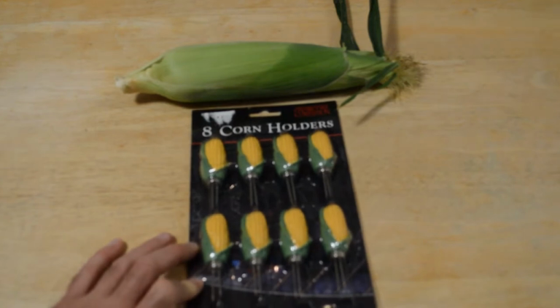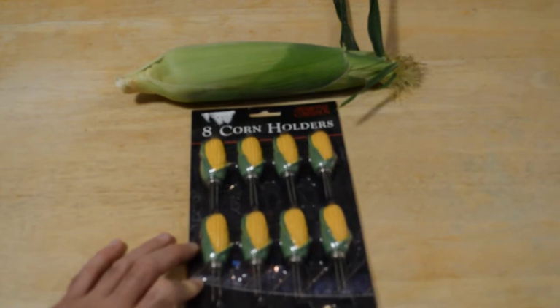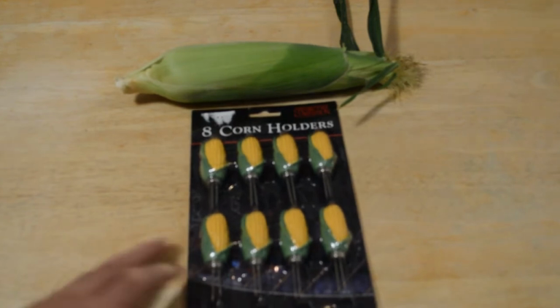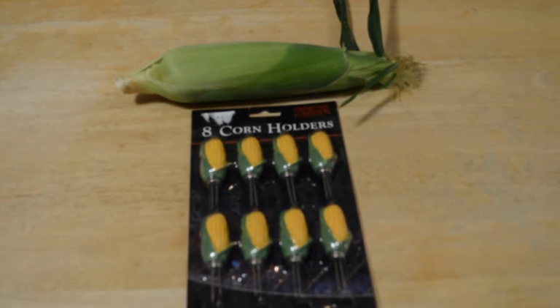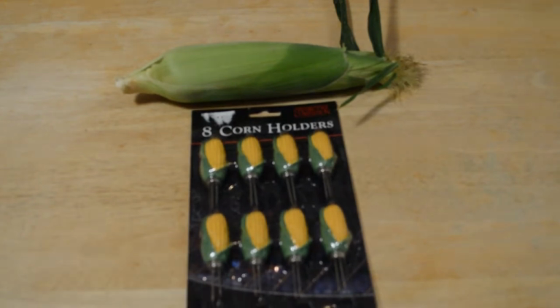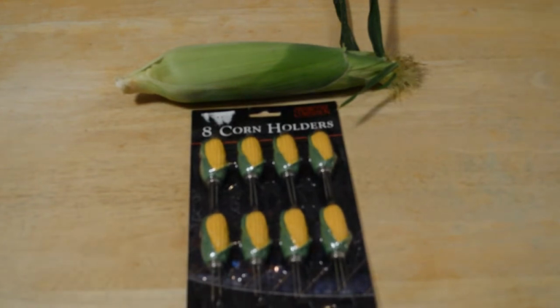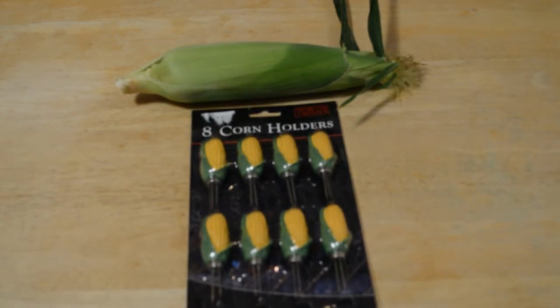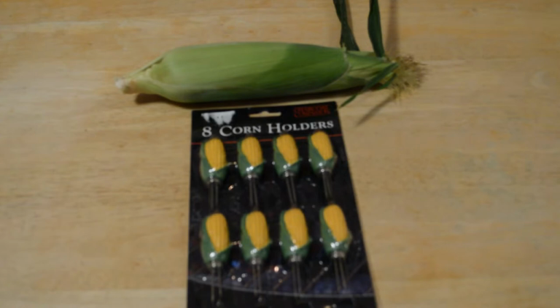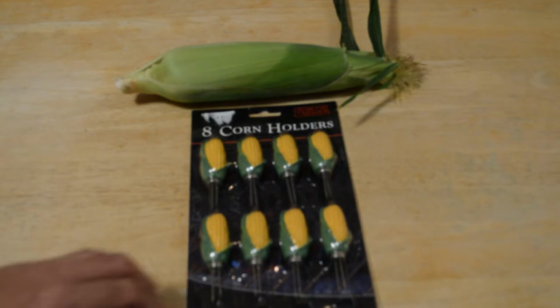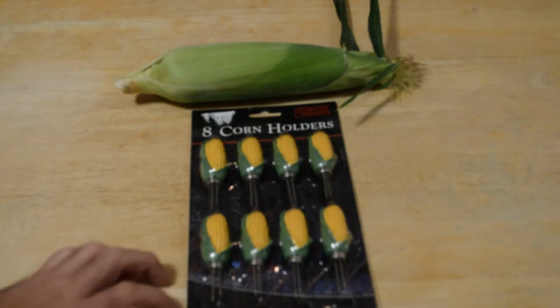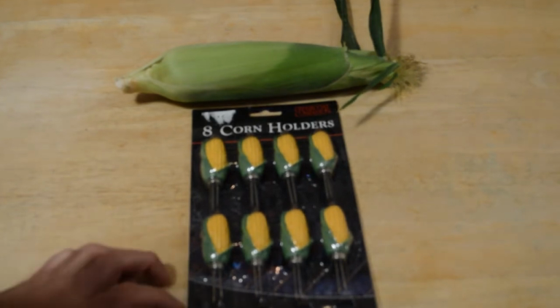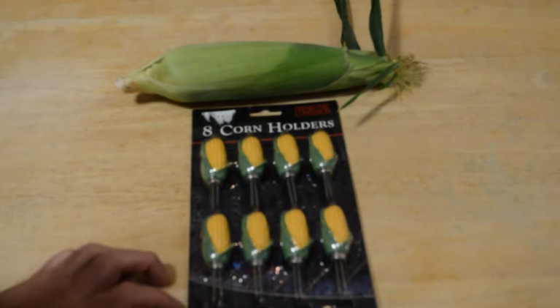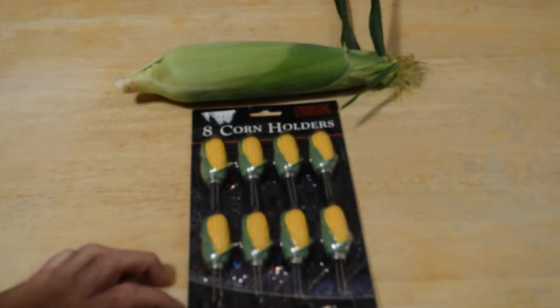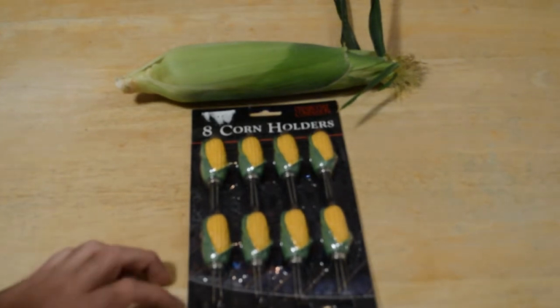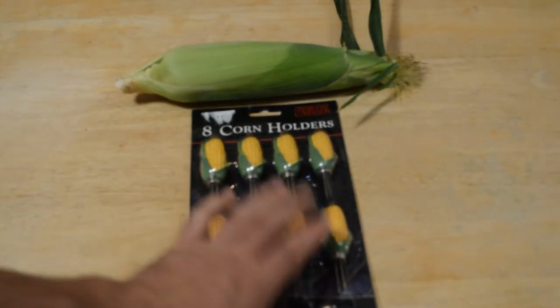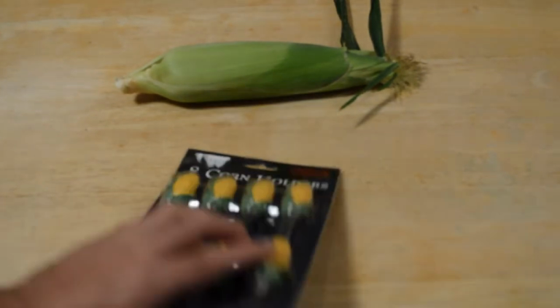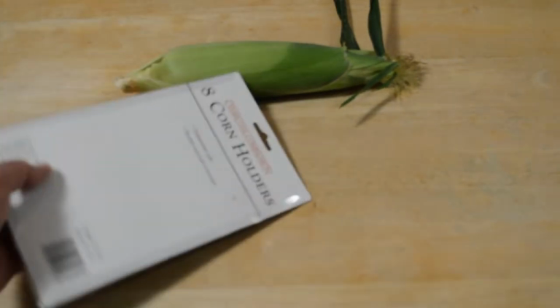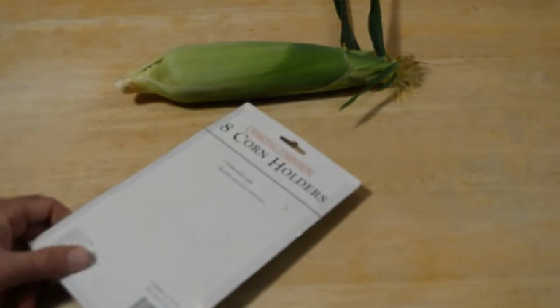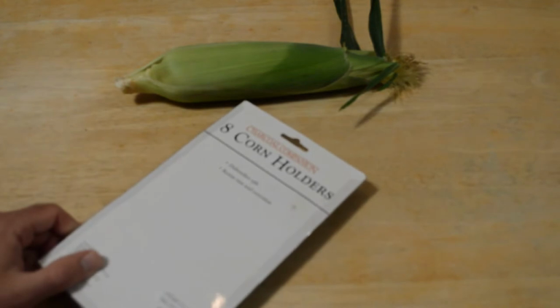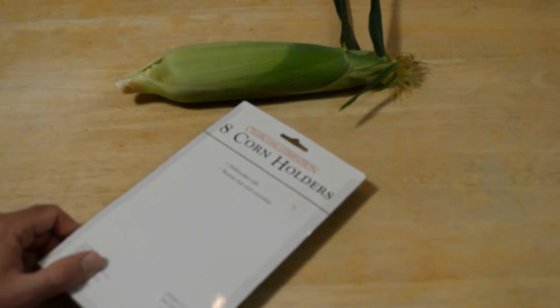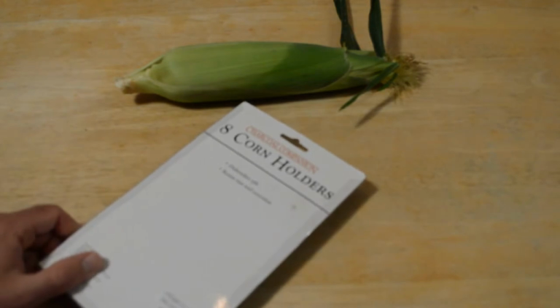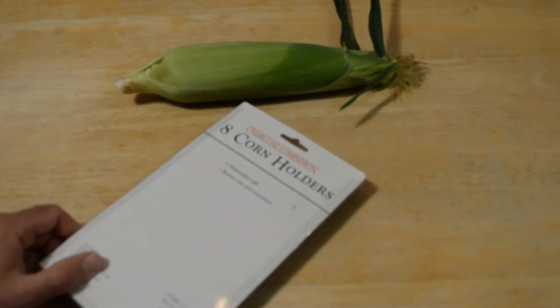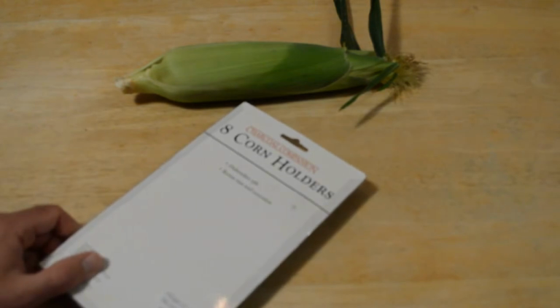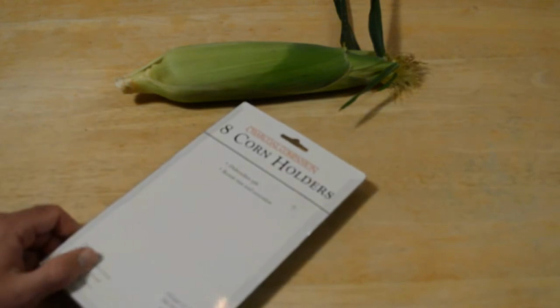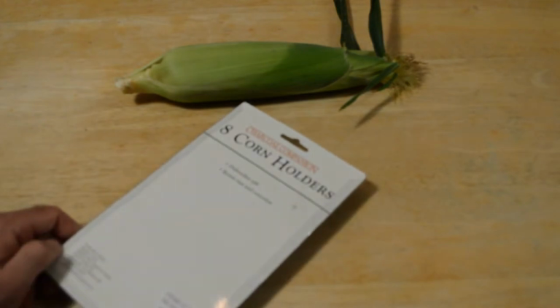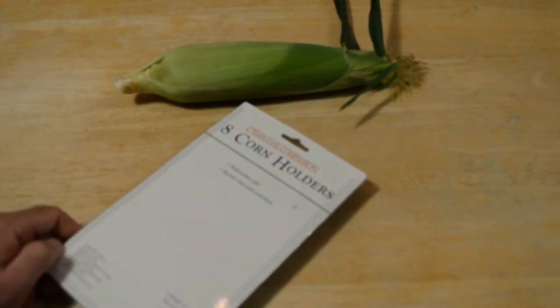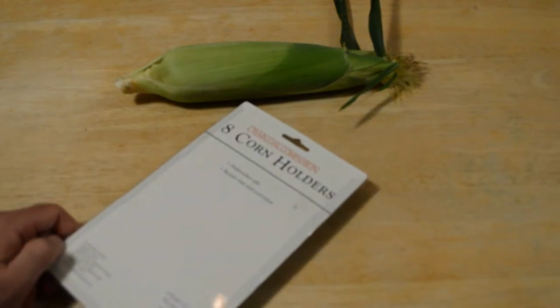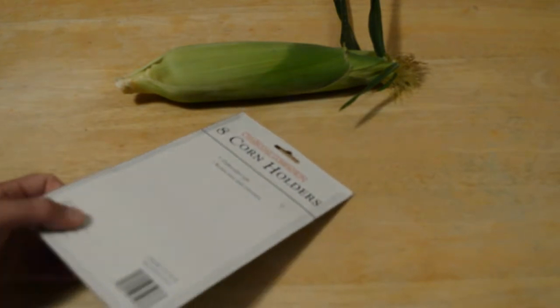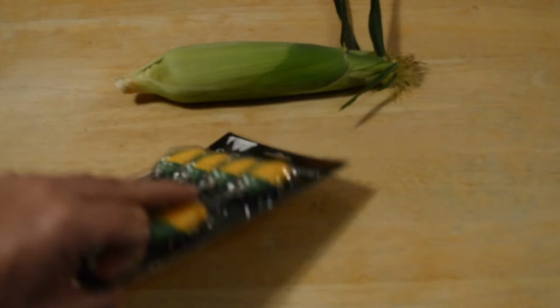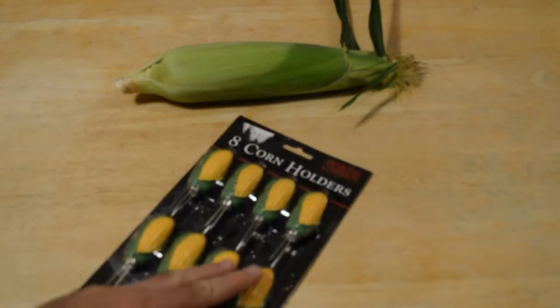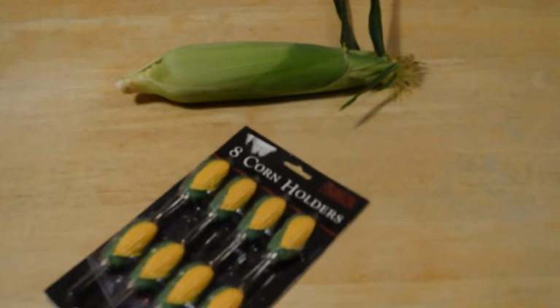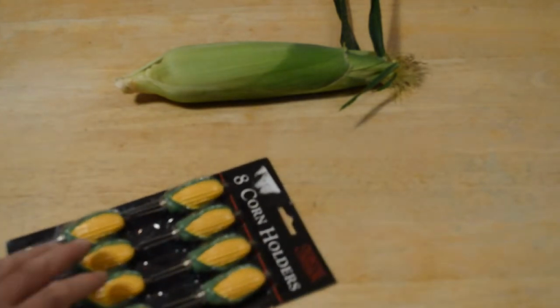Someone even mentioned that they use a fork, so I guess you could just use a fork as well. But this is the Charcoal Companion eight corn holders. It says dishwasher safe, resists rust and corrosion, which is great. Let's take them out of the package and see if they actually work.